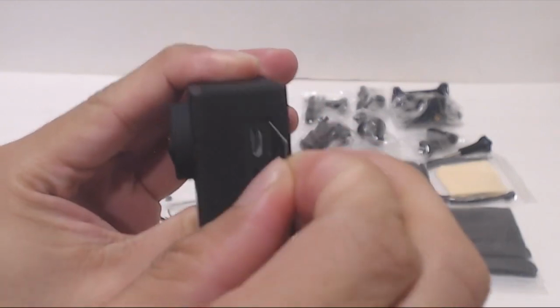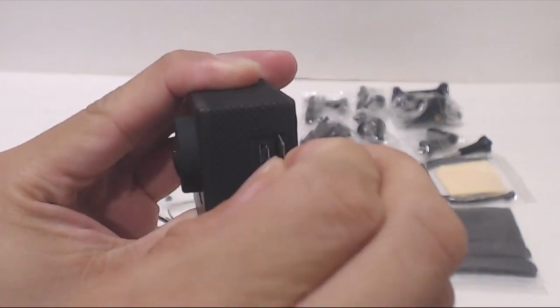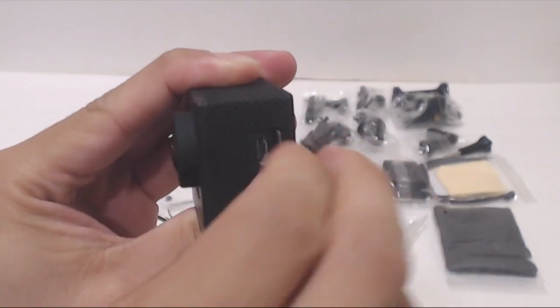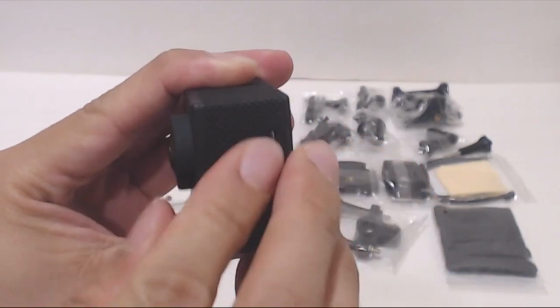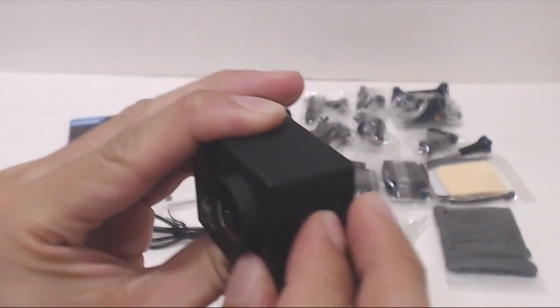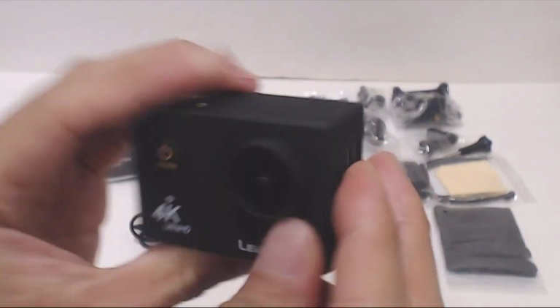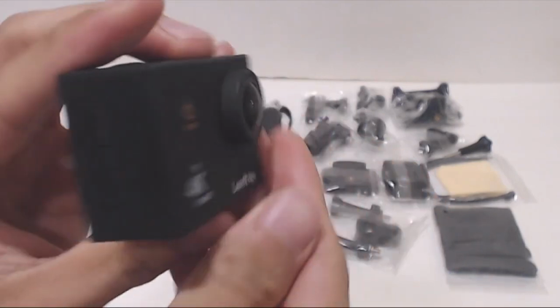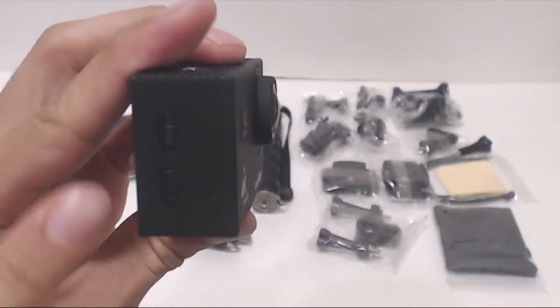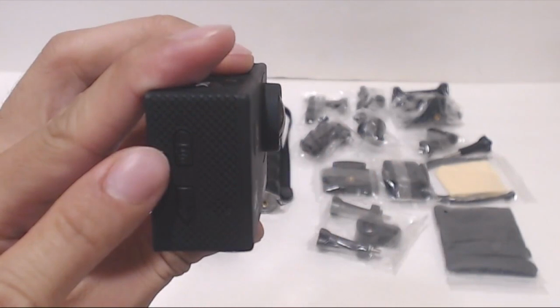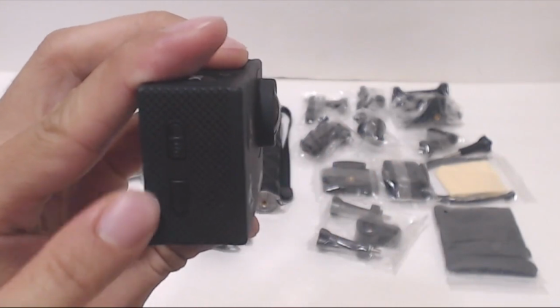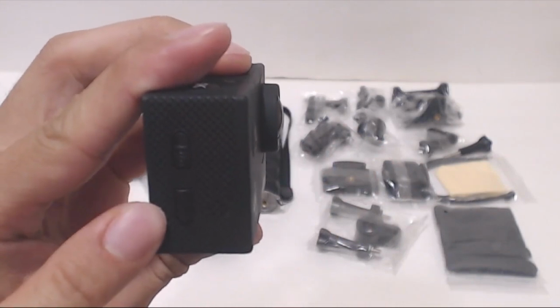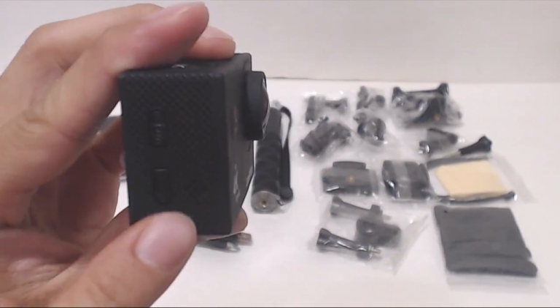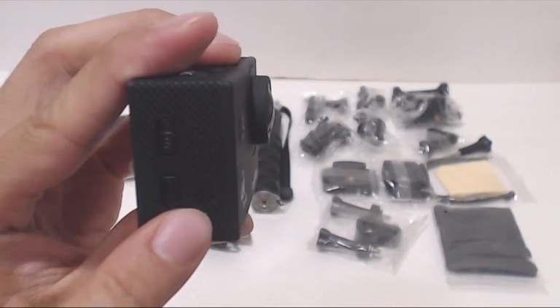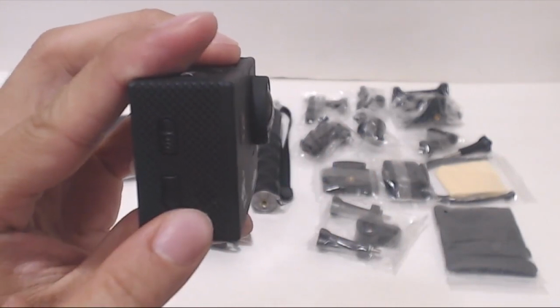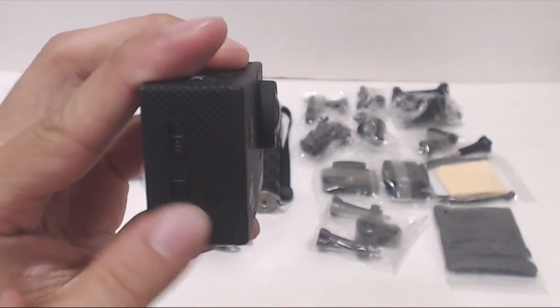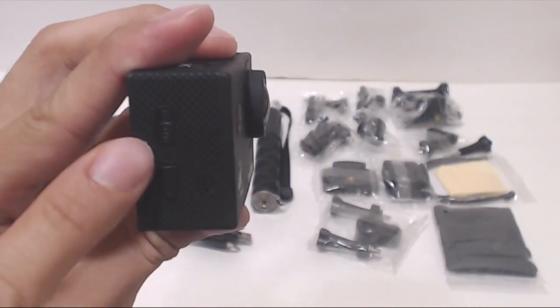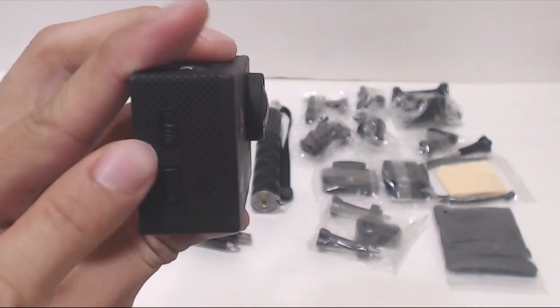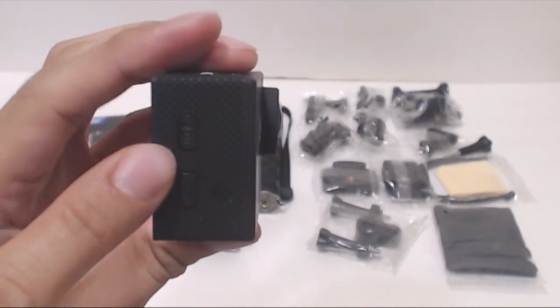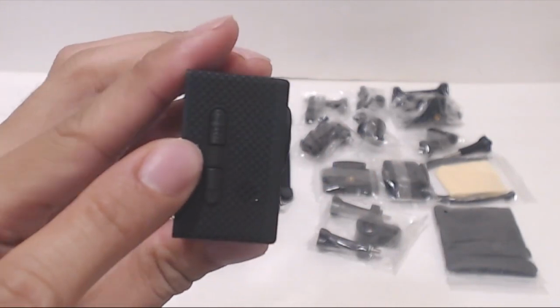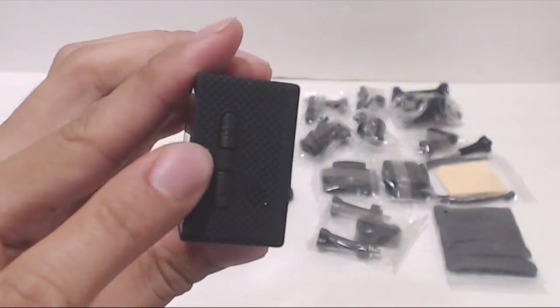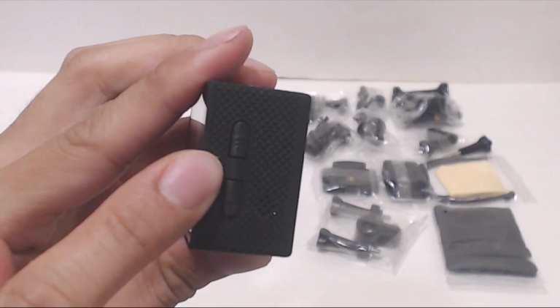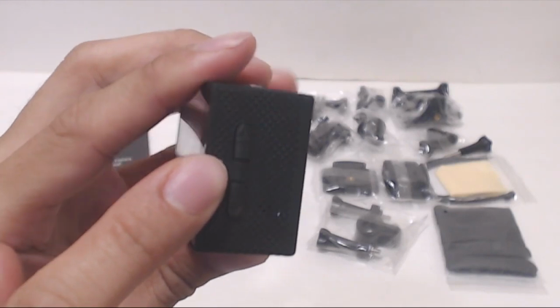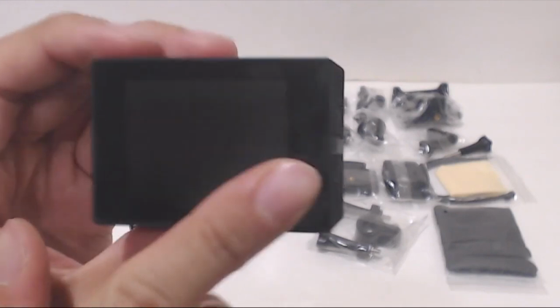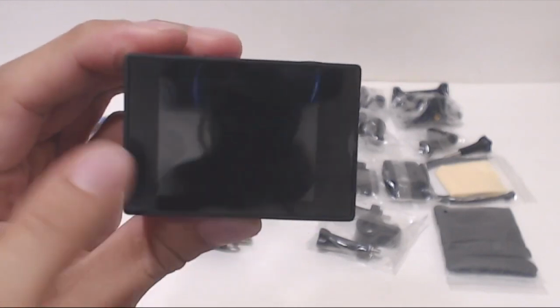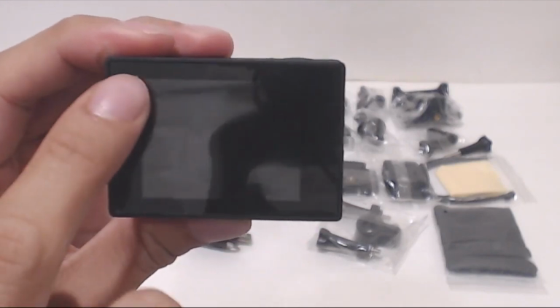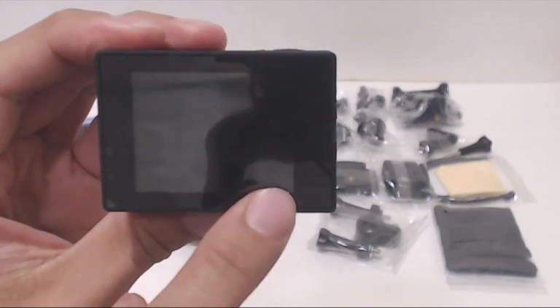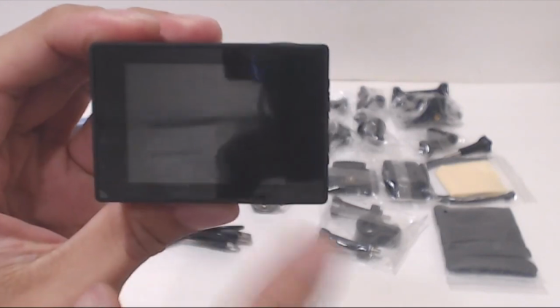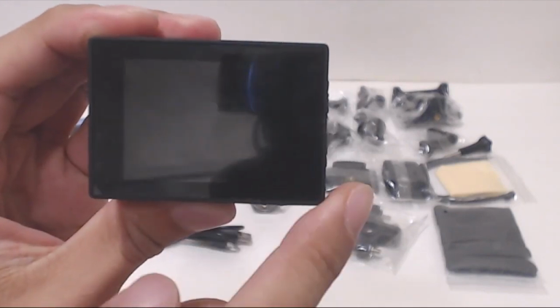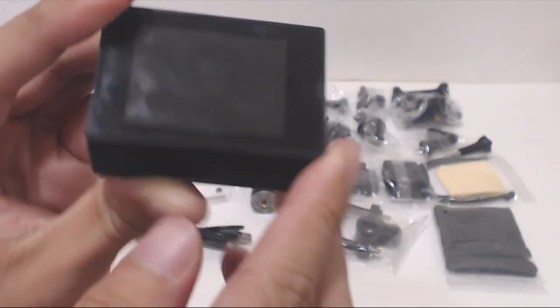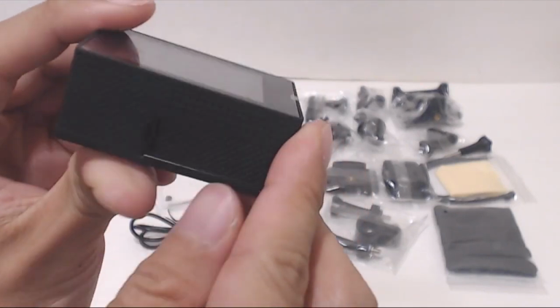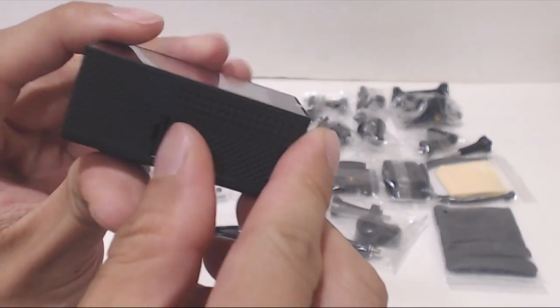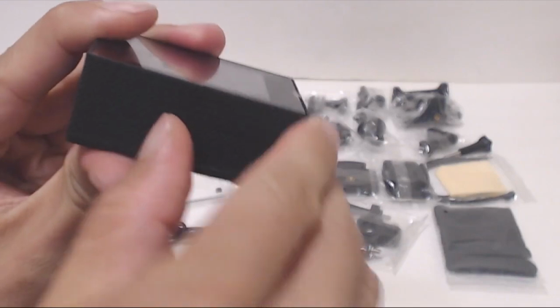However, one is not included. On the opposite side are the menu up and down keys and external speaker. The up button doubles as the Wi-Fi key for connecting to the smartphone app. On the back is a 2-inch diagonal LCD screen, and on the bottom is the battery bay.